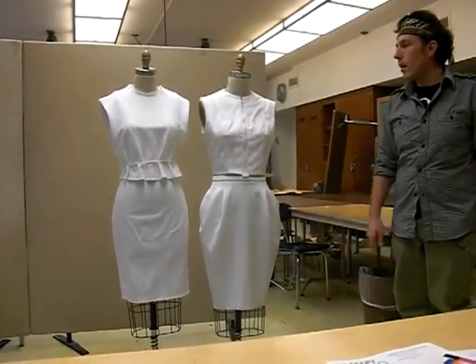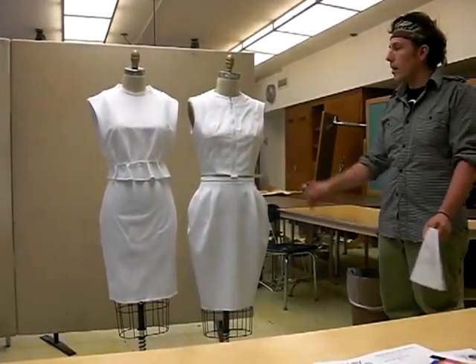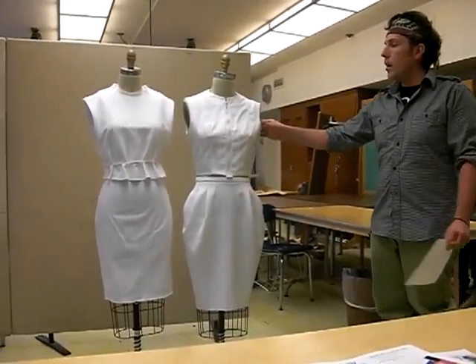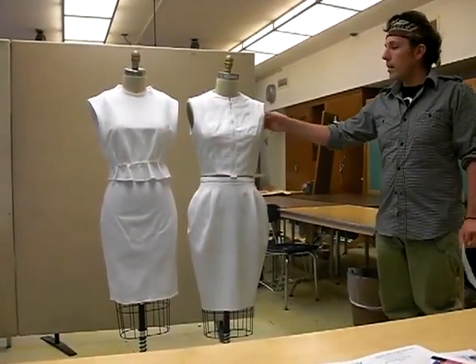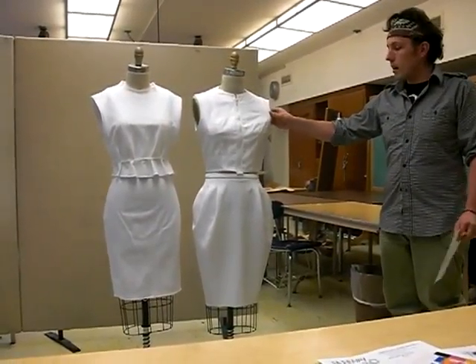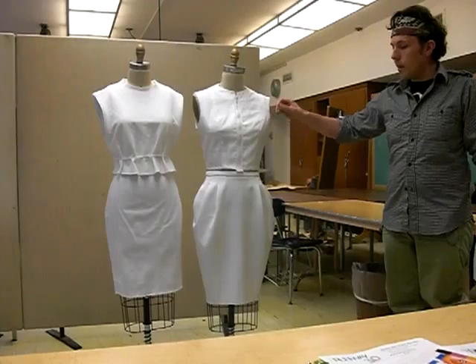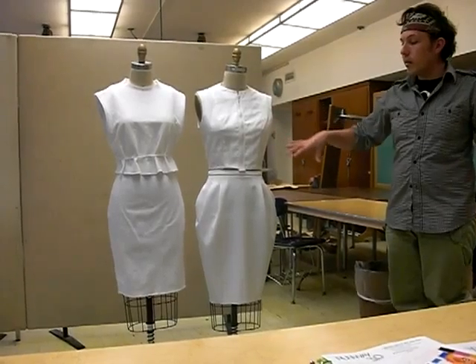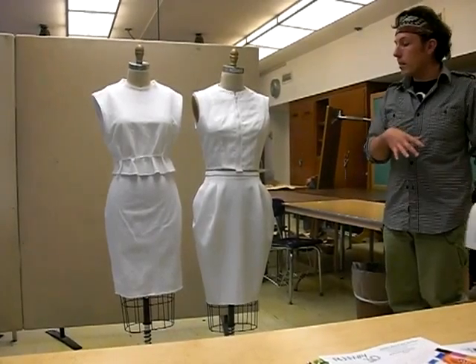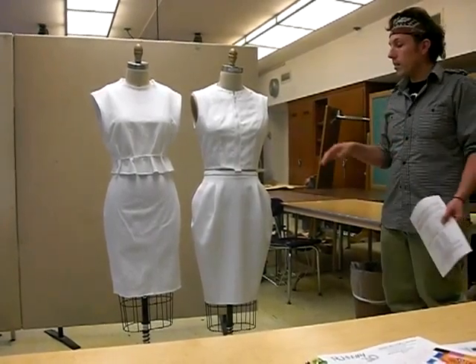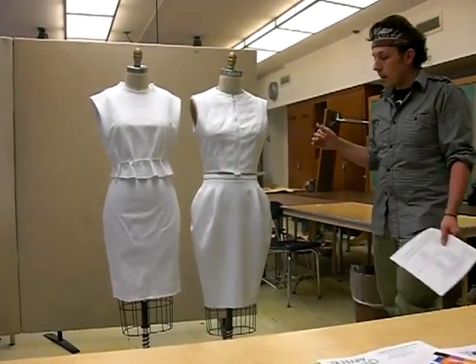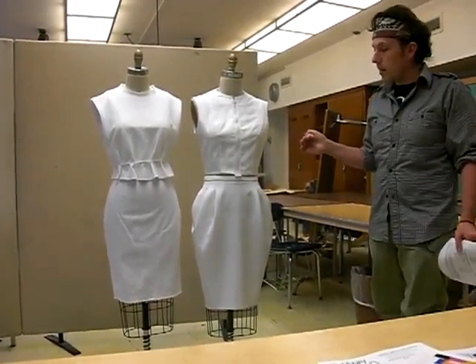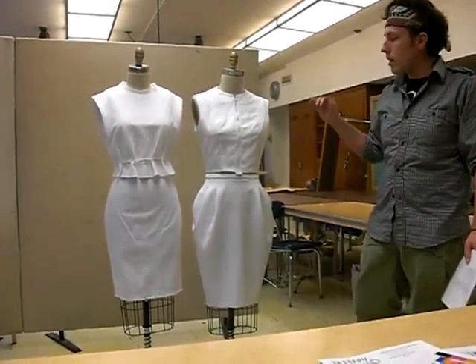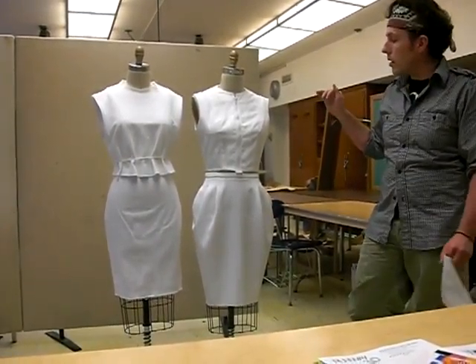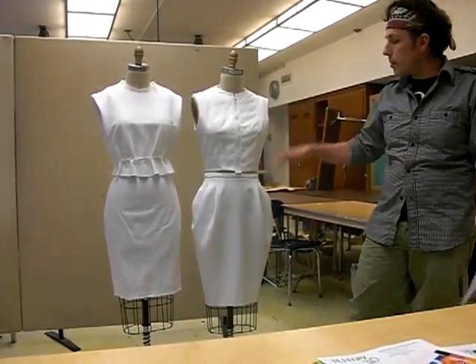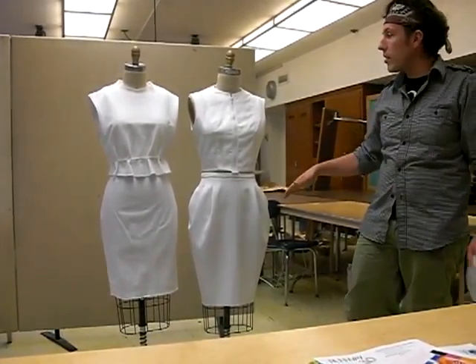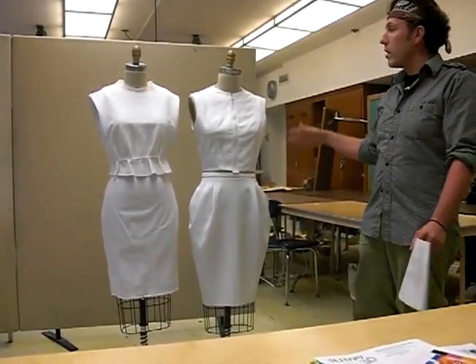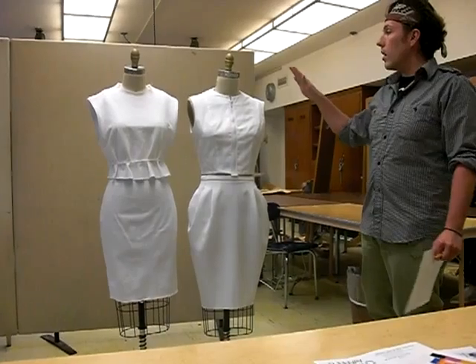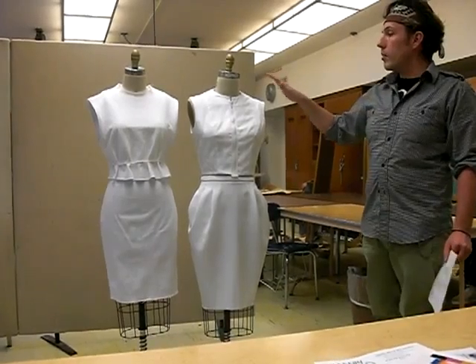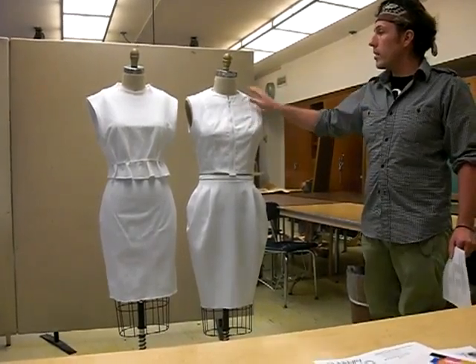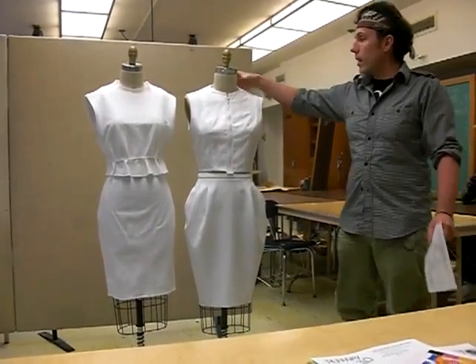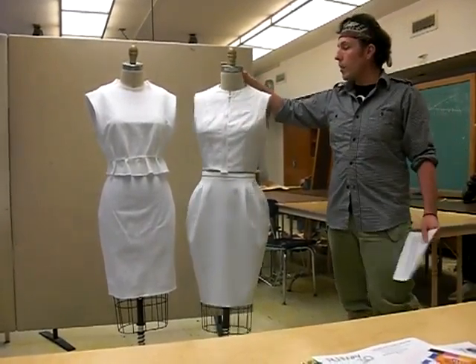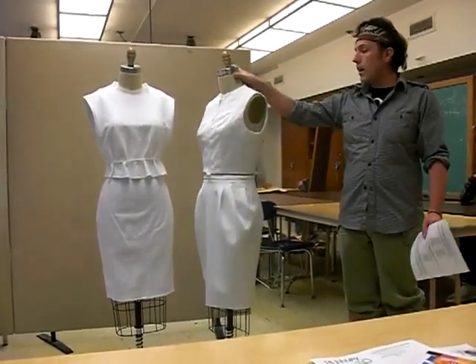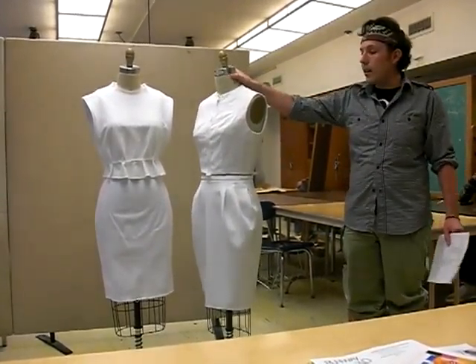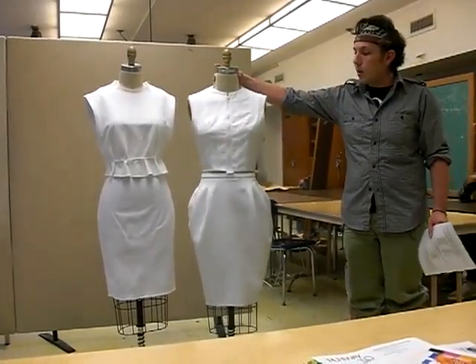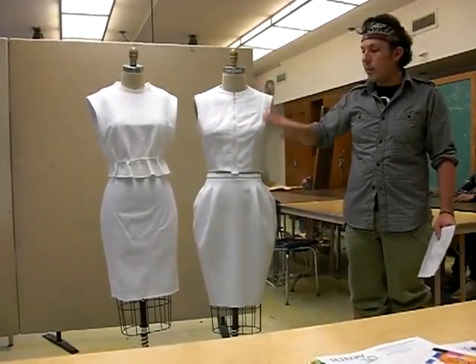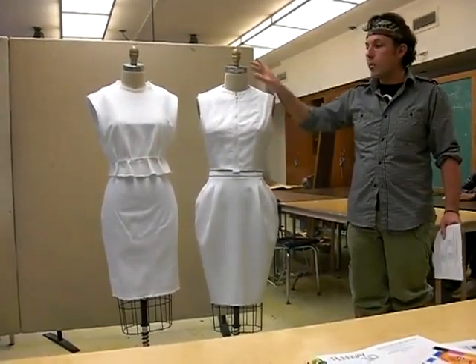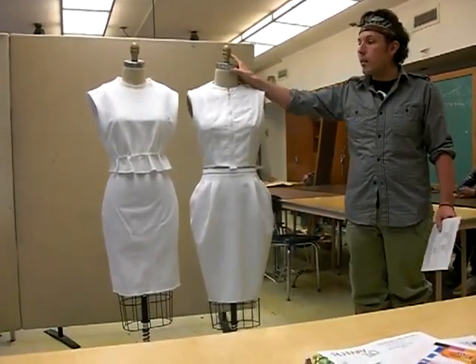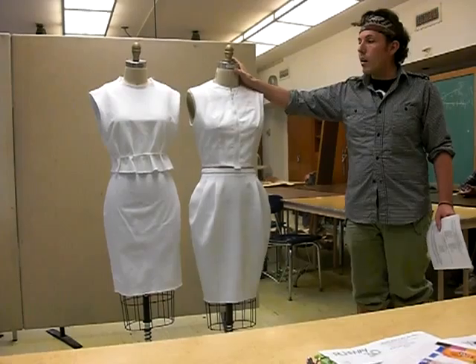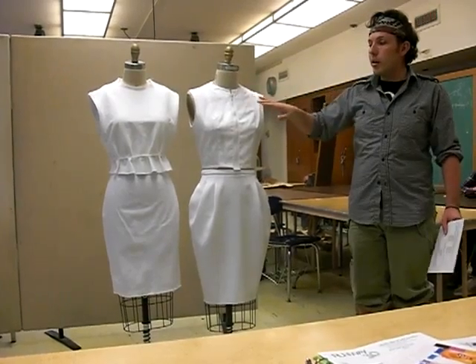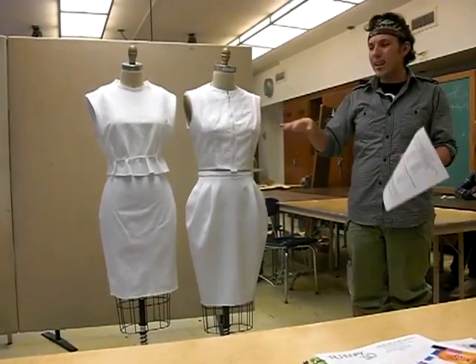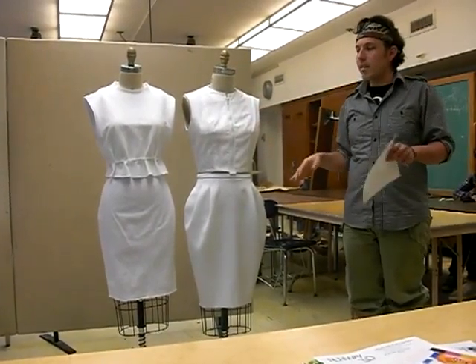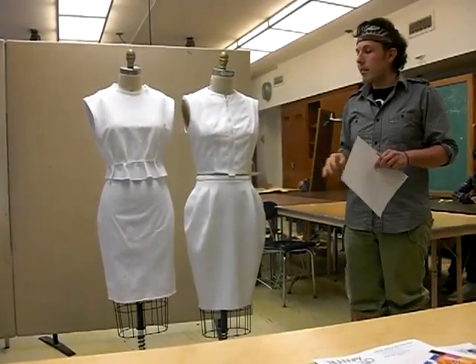This I did for David's class — it's a peg skirt, zipped front top, and this one I'll probably stud as well, a portion of it, to kind of tie the studs in together.